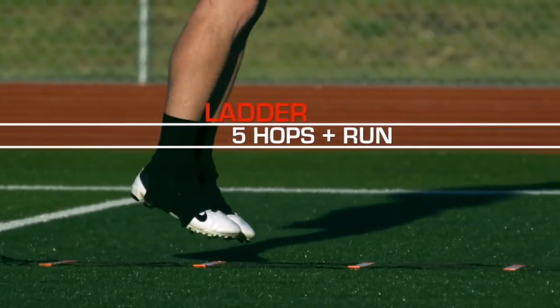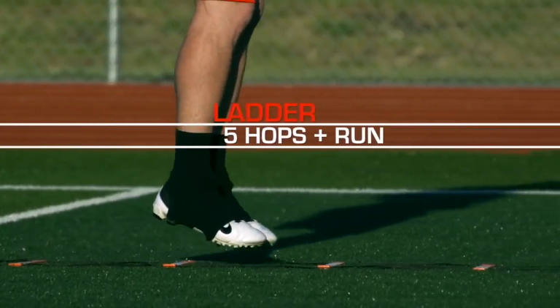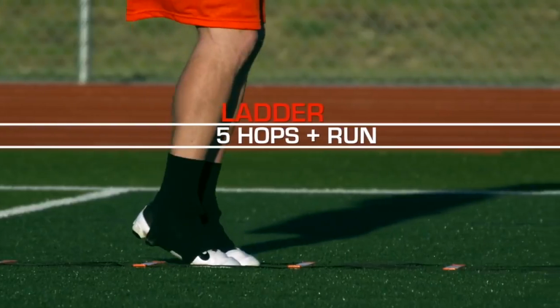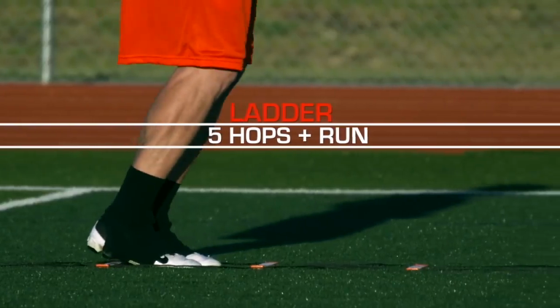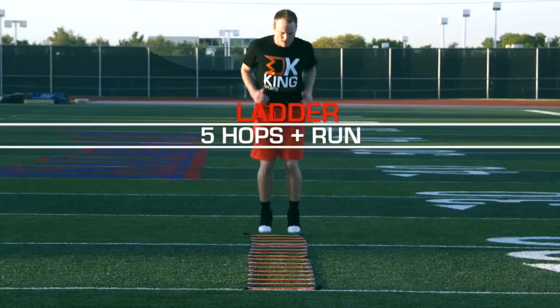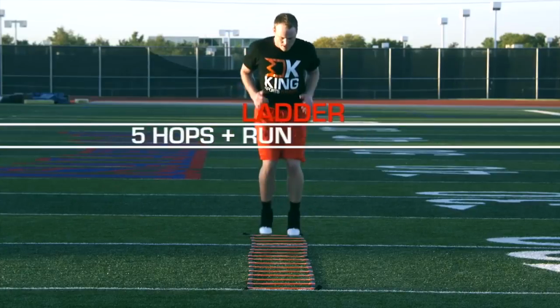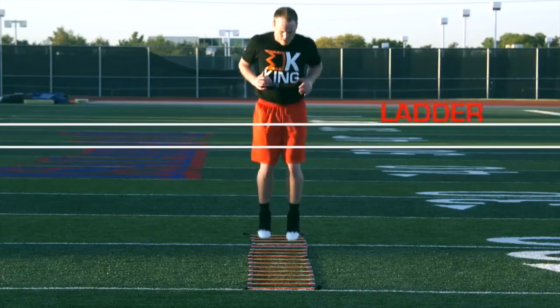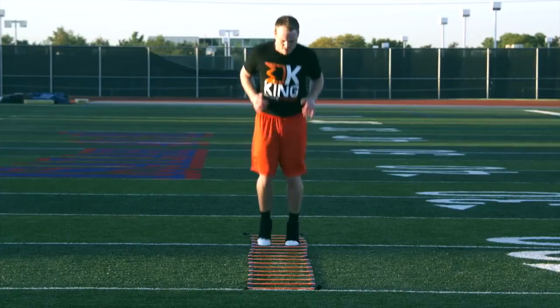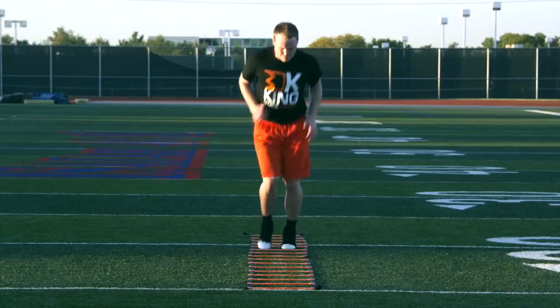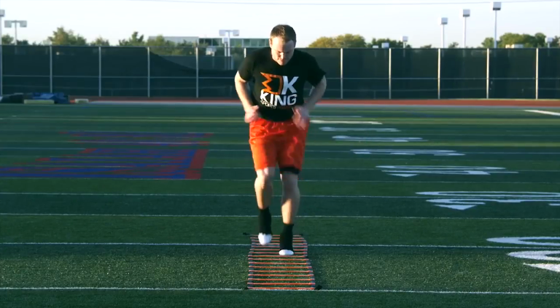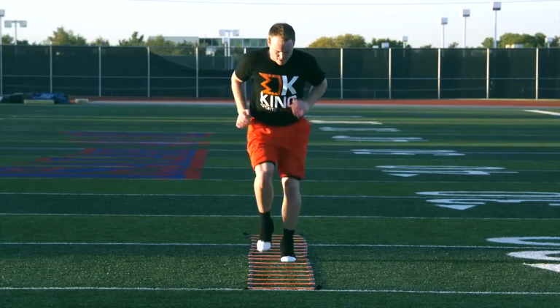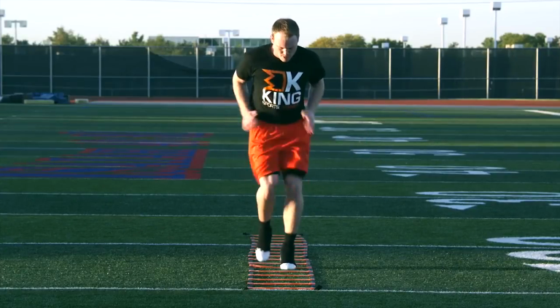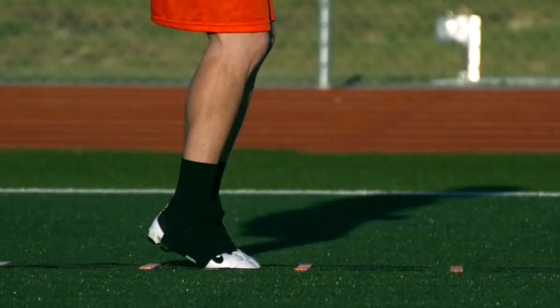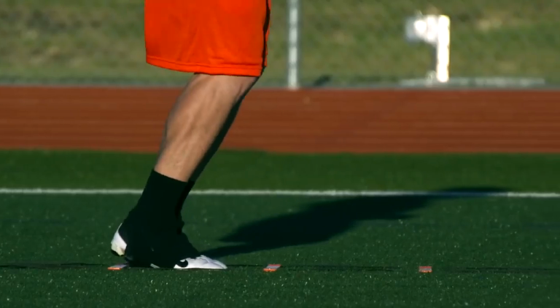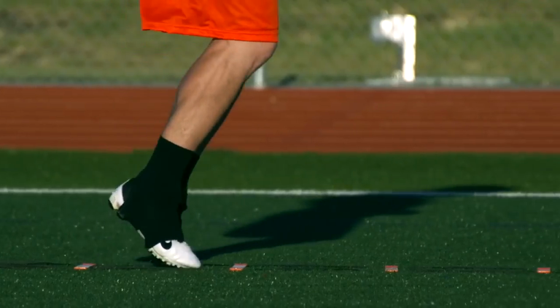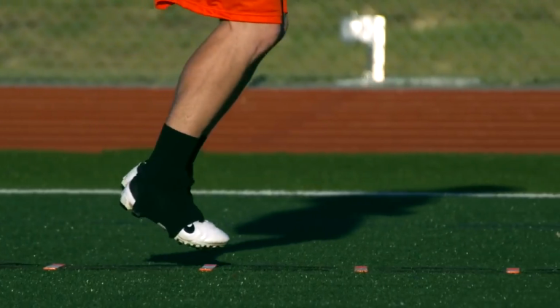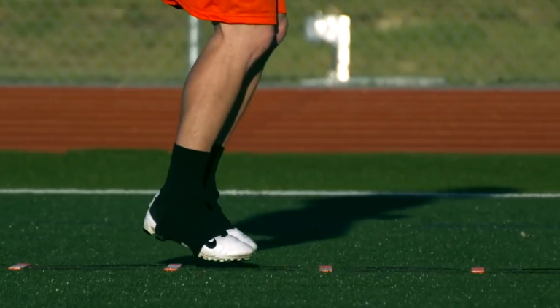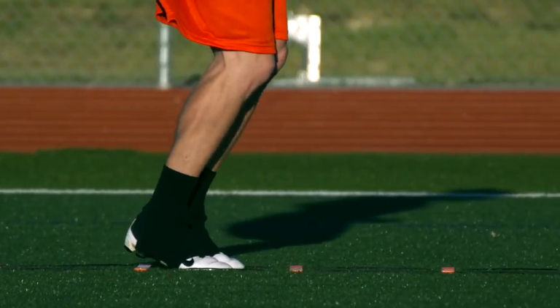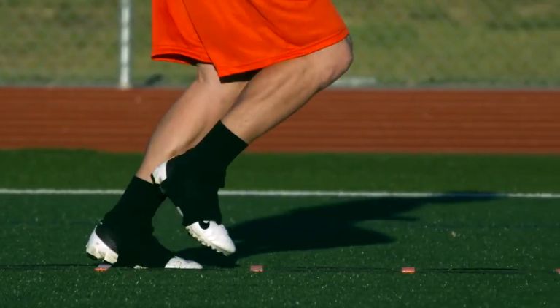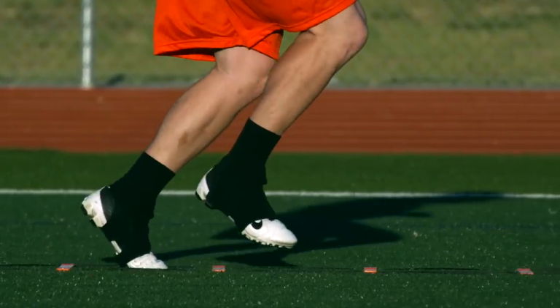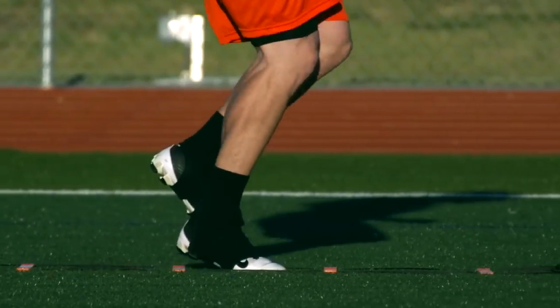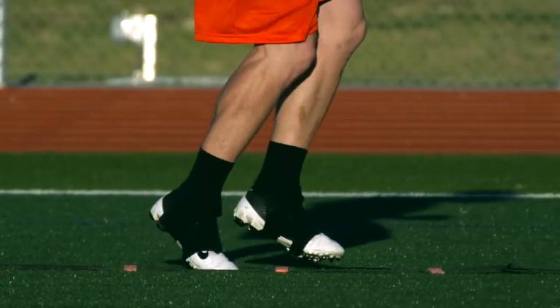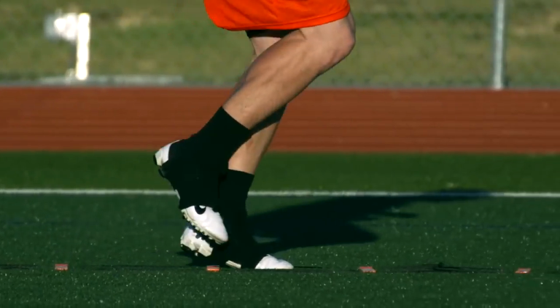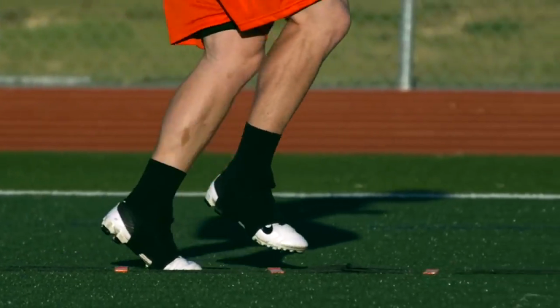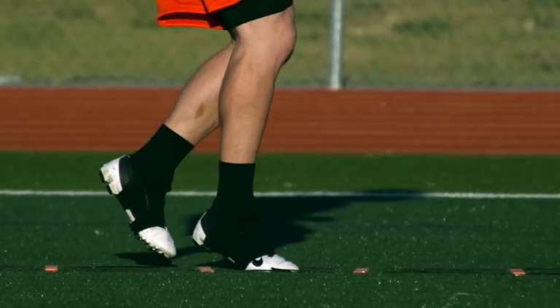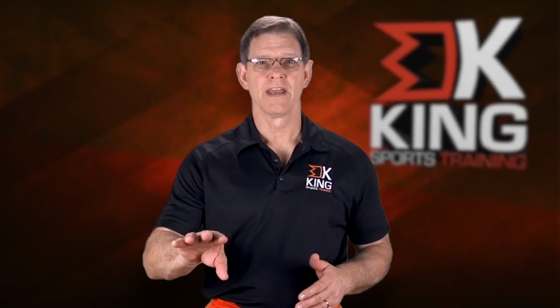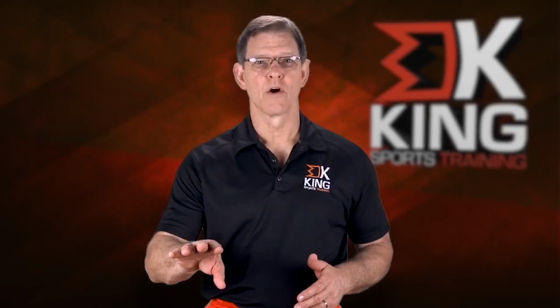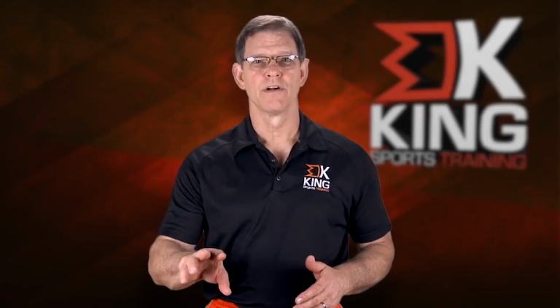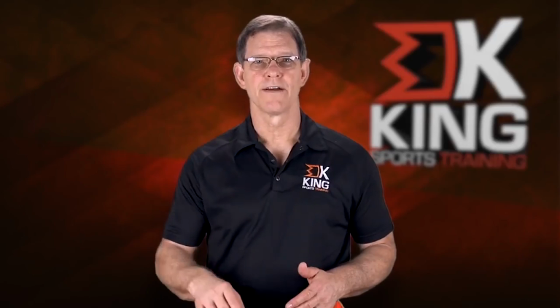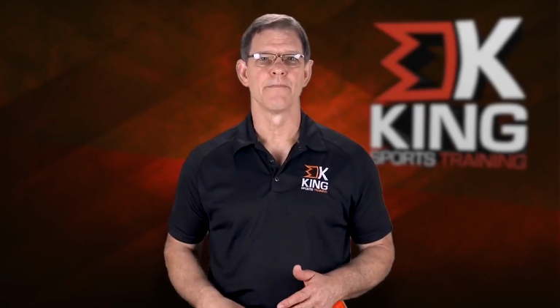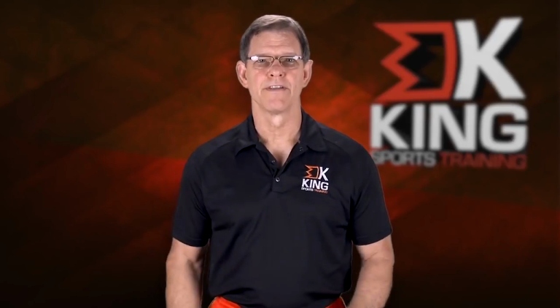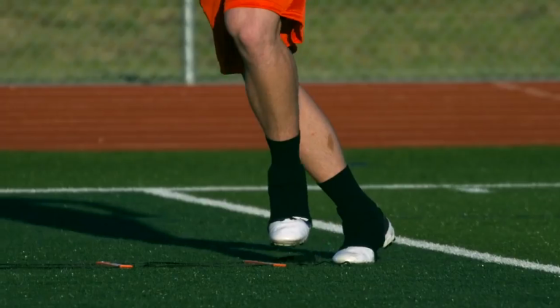Five hops and runs is a great drill because it teaches a very important transition. You do five little bunny hops, landing on two feet on the fifth hop and exploding into a quick one step for the remainder of the ladder.